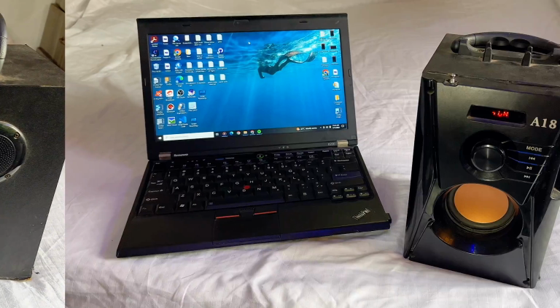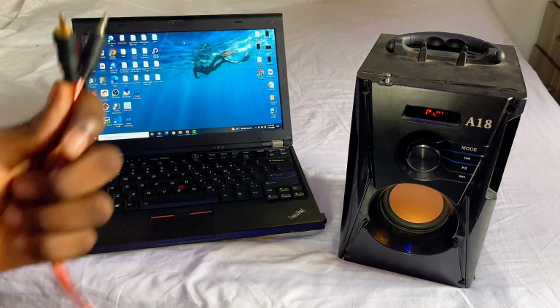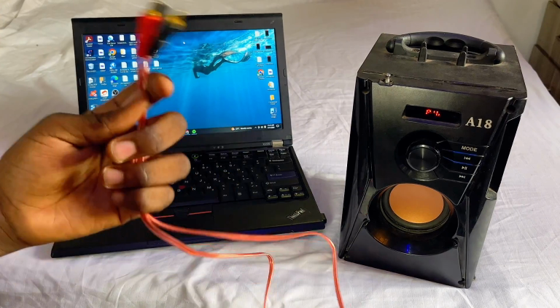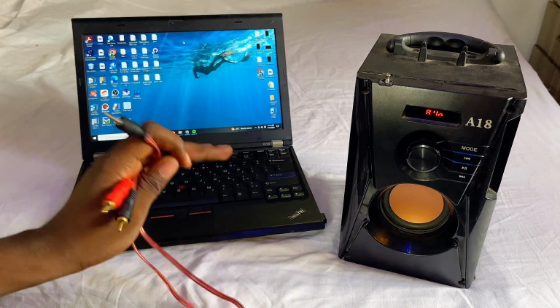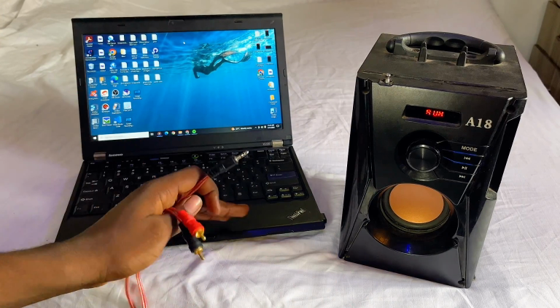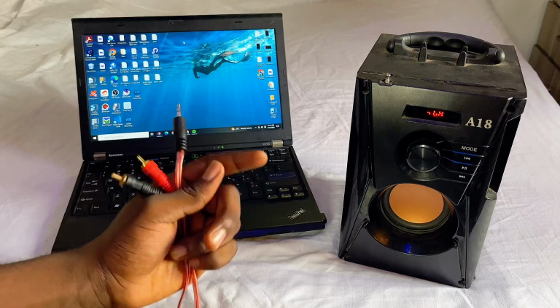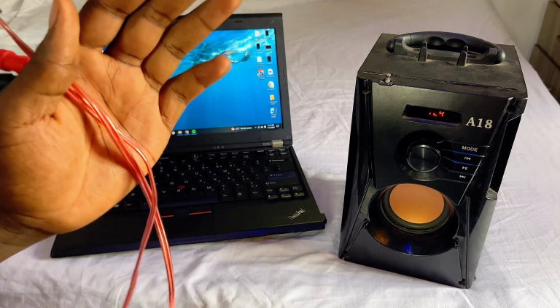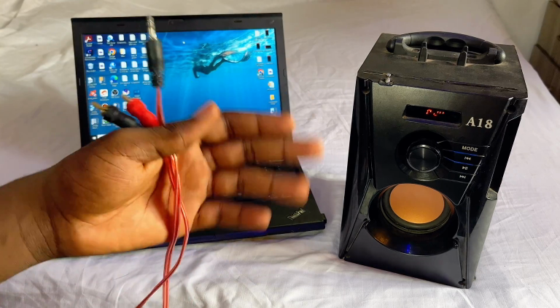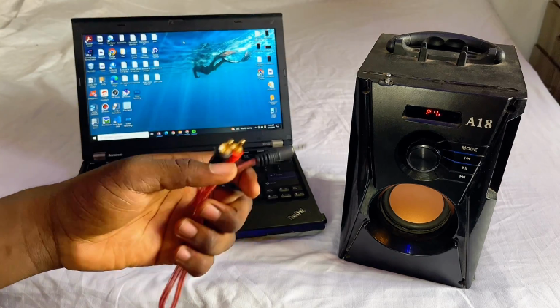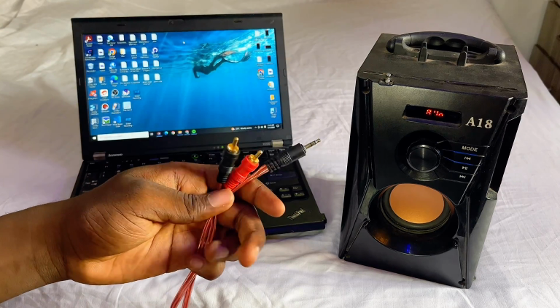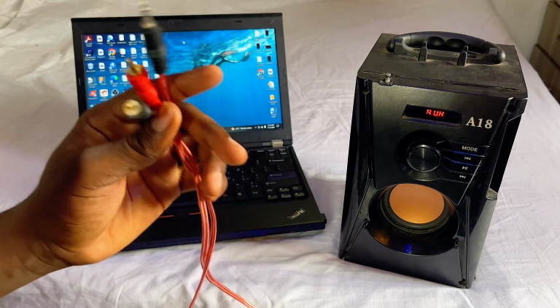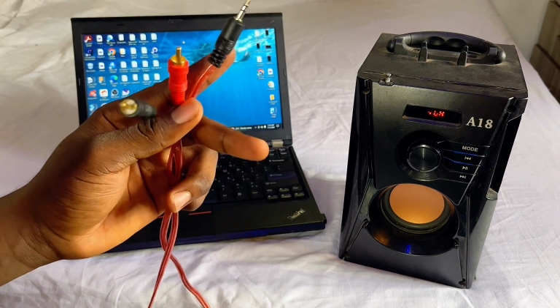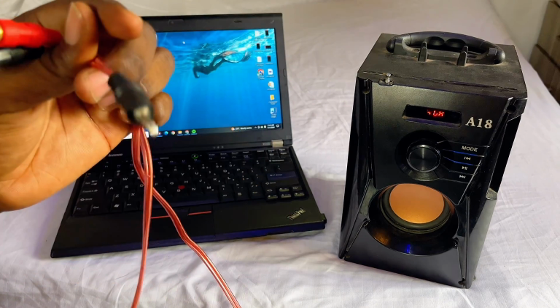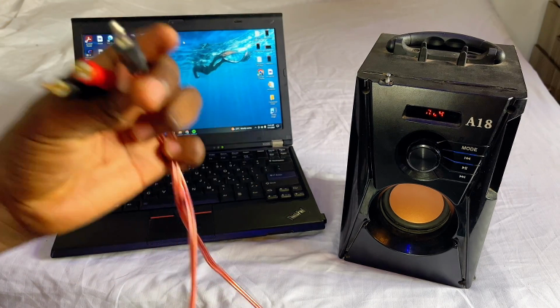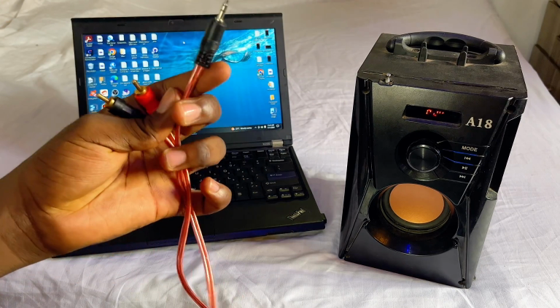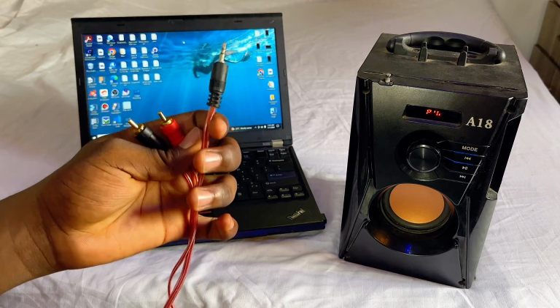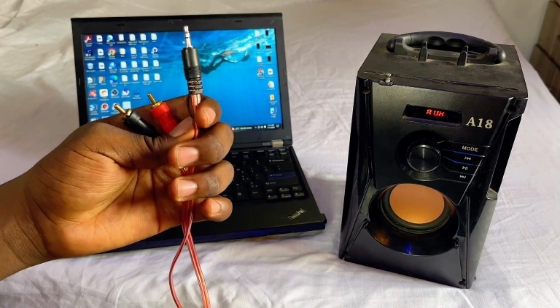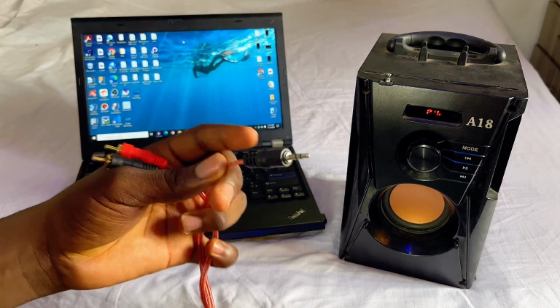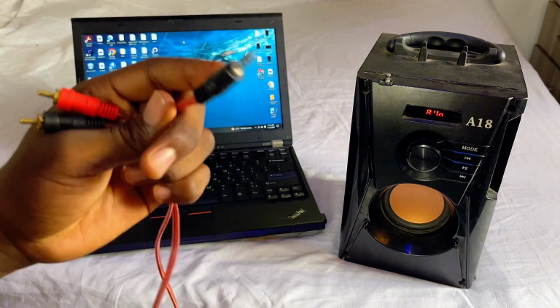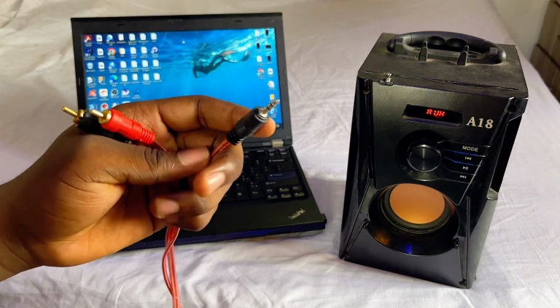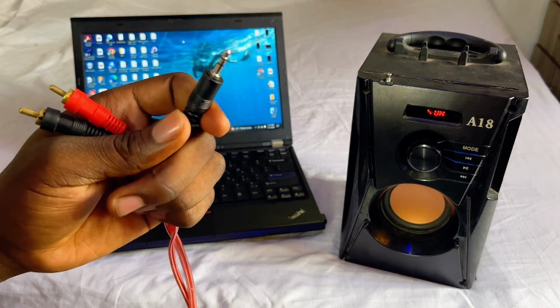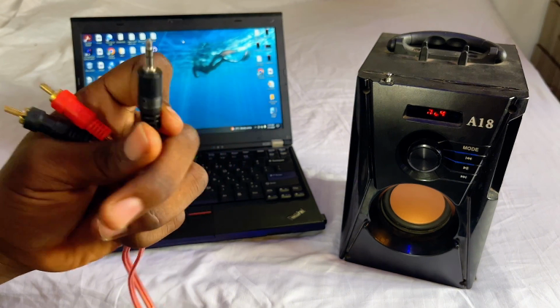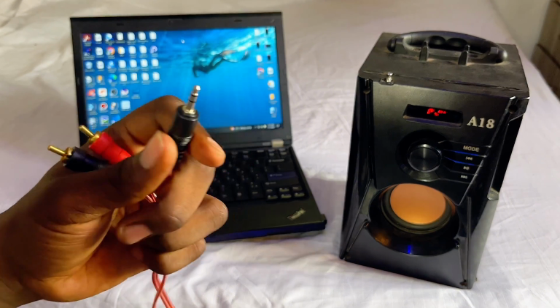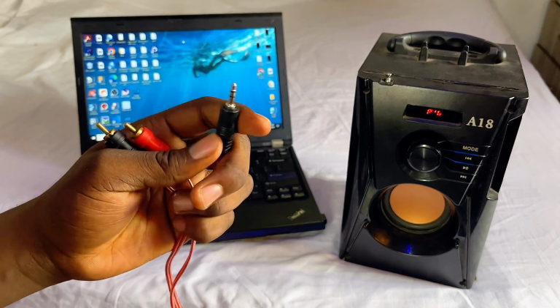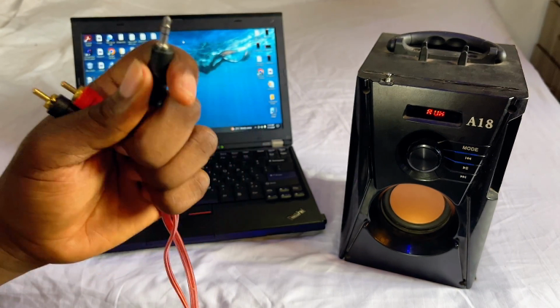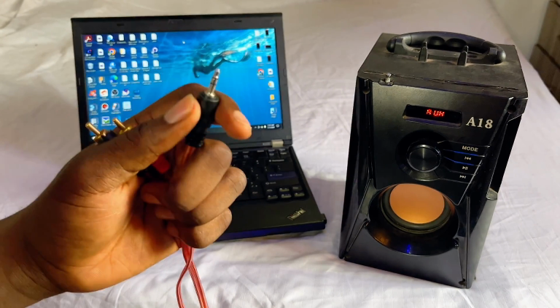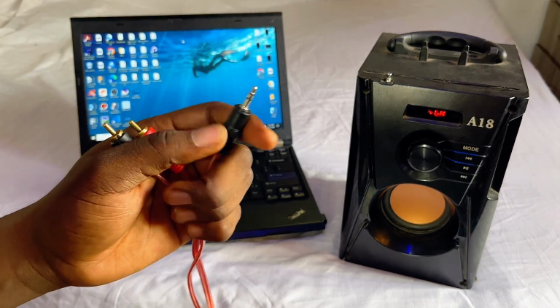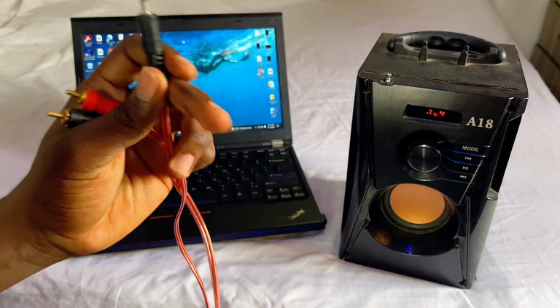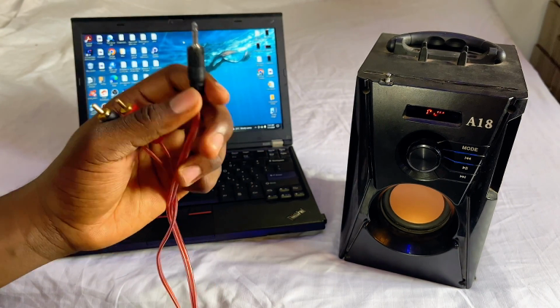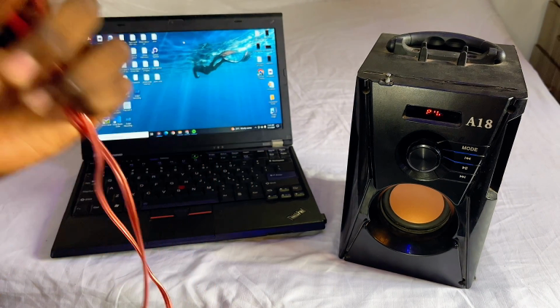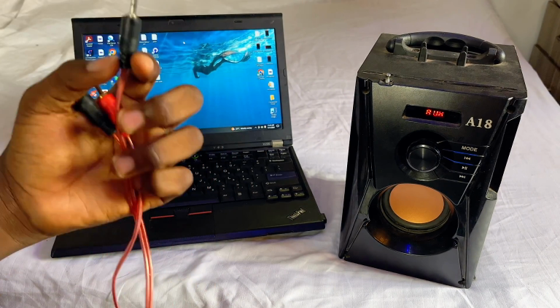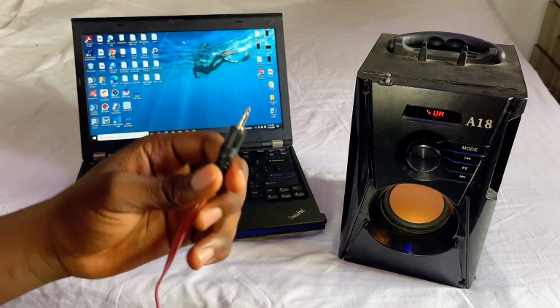Another option for connecting your laptop to a speaker is using an RCA to aux cable. What you want to do is go ahead and plug the aux cable into your laptop, just as we've done before.